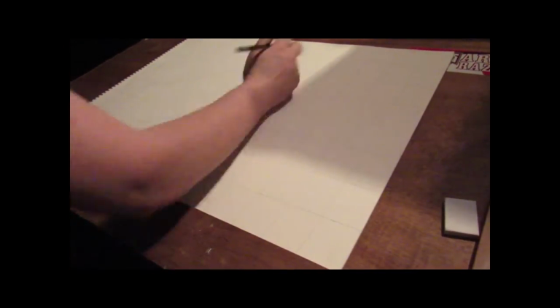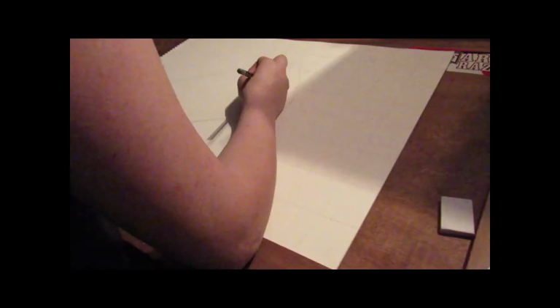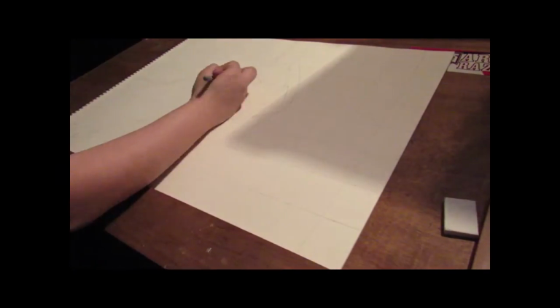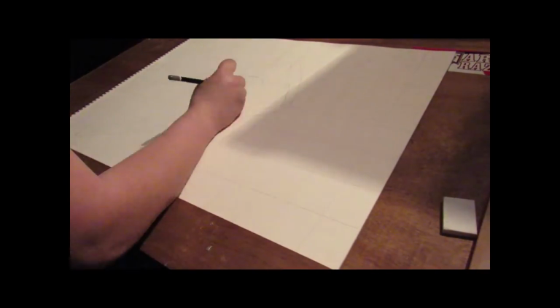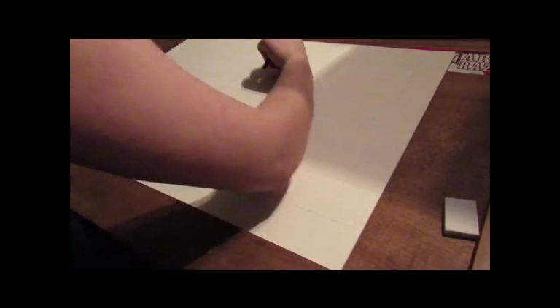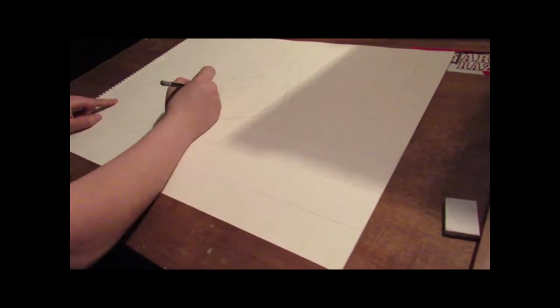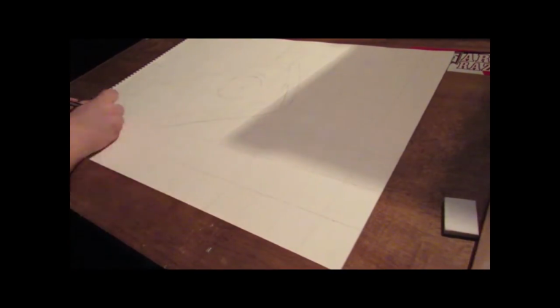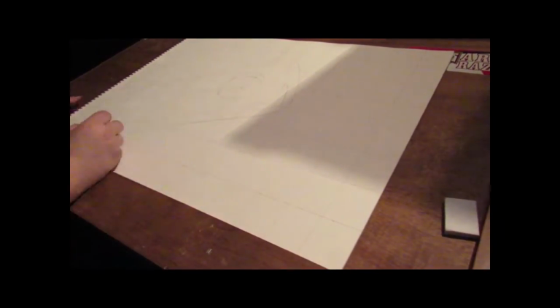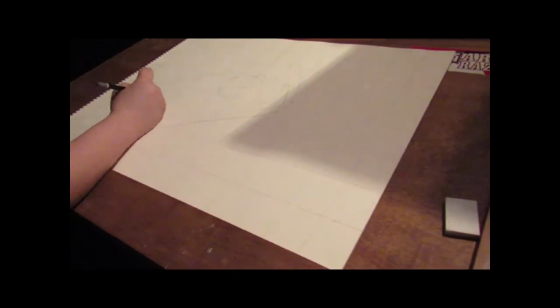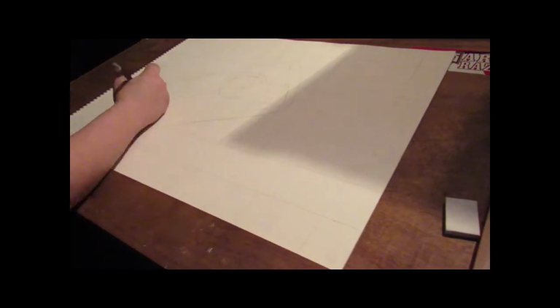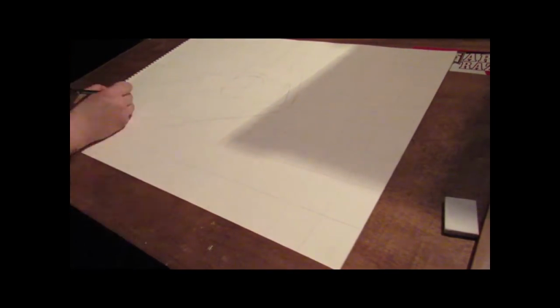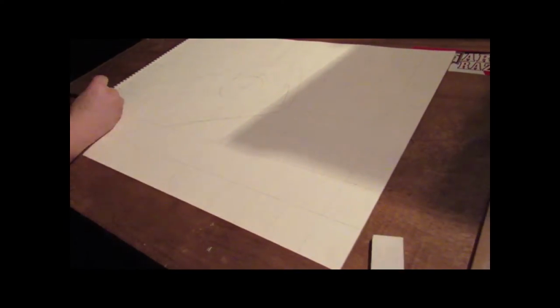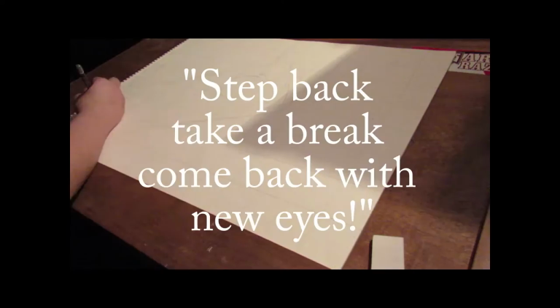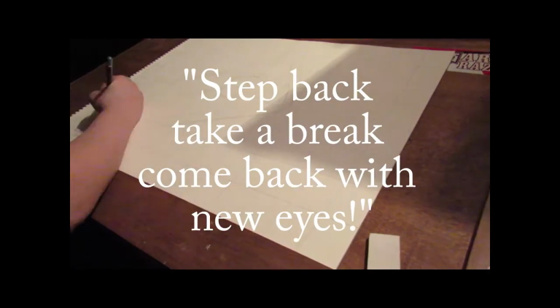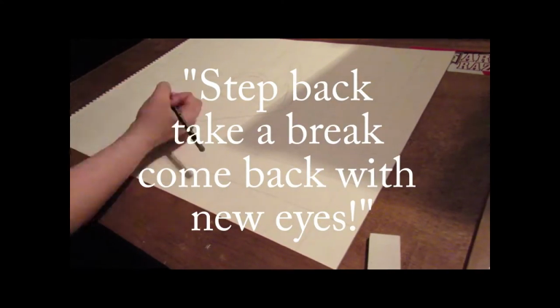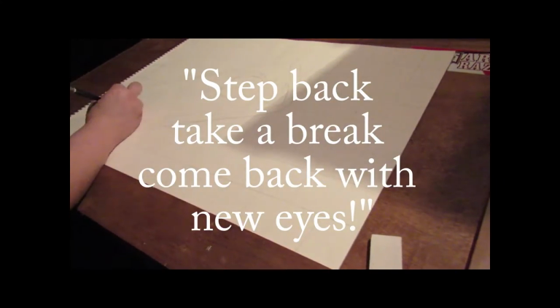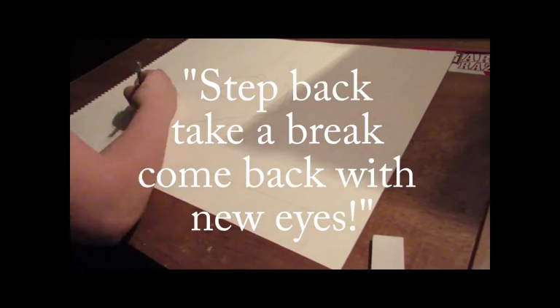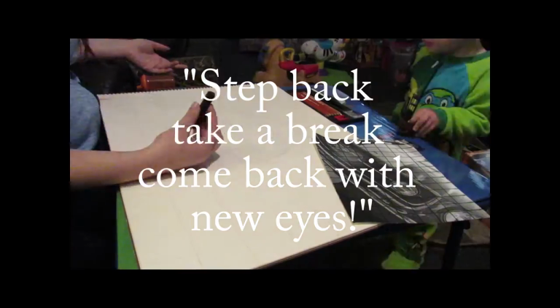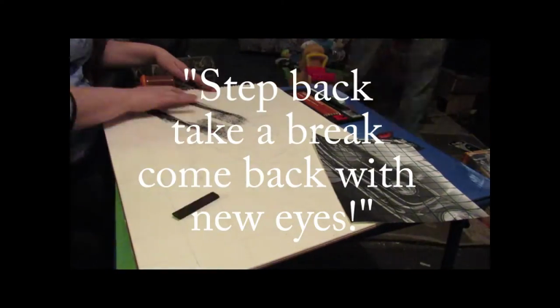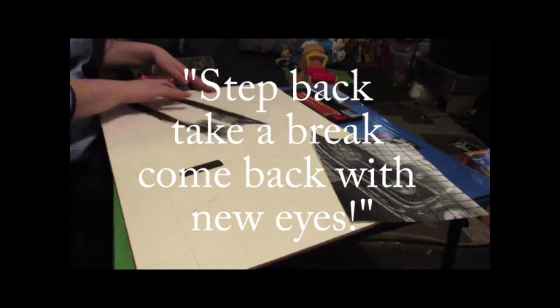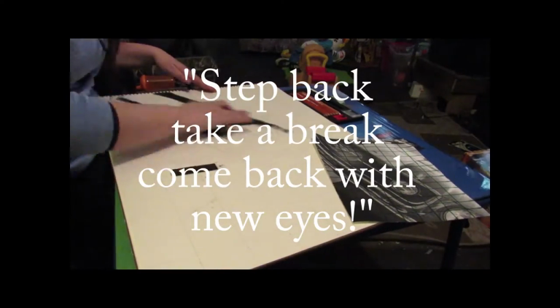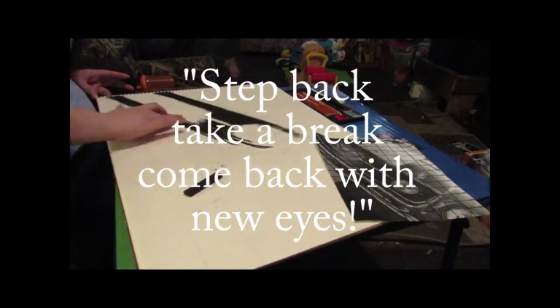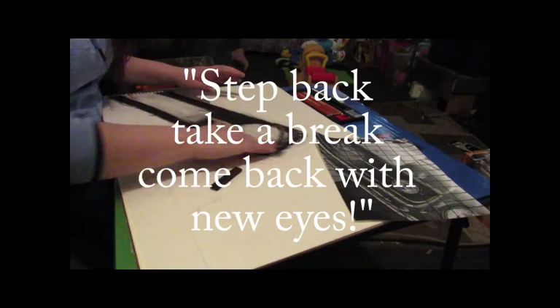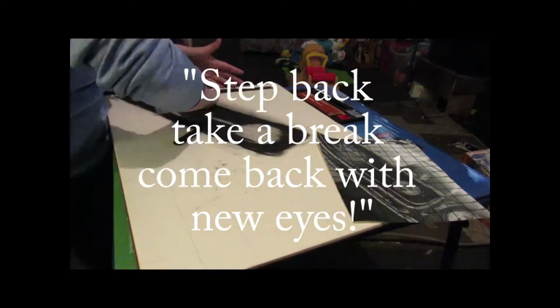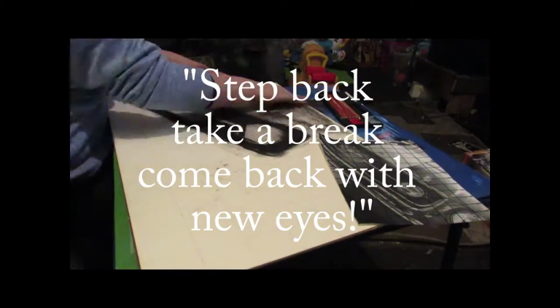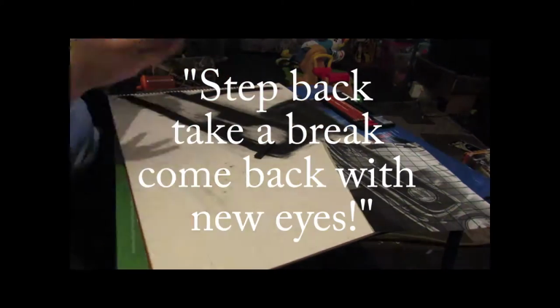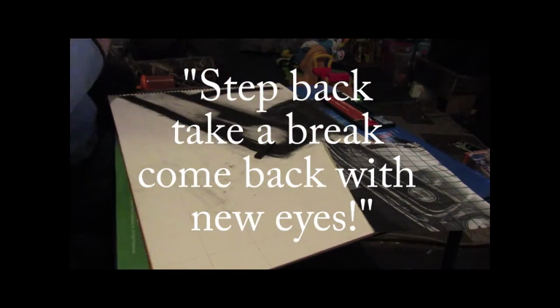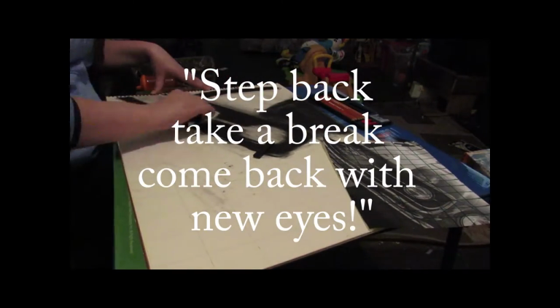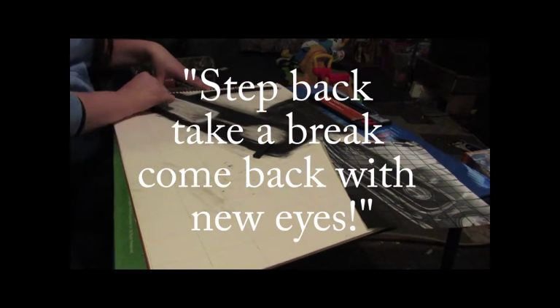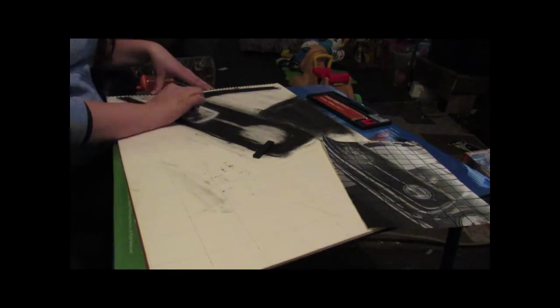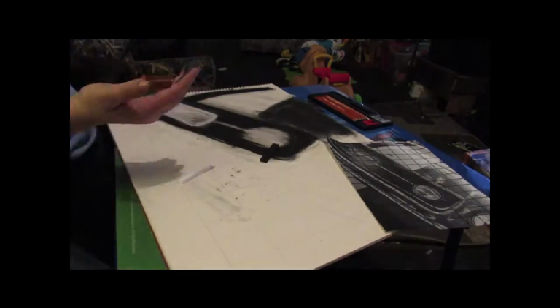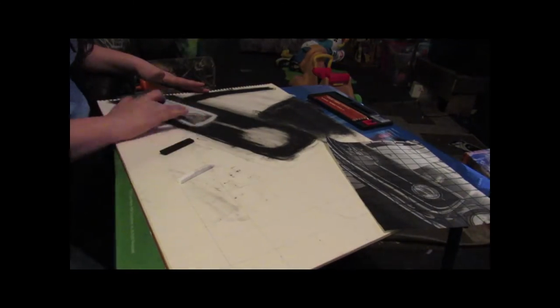Then start with the charcoal and white contact. As you go along, make sure to step back and take a break — you see things you won't see close up. It's best to come back with new eyes. Sign and enjoy your work.